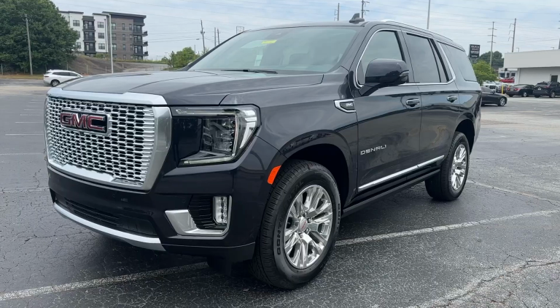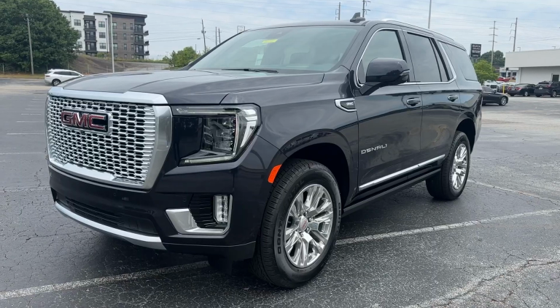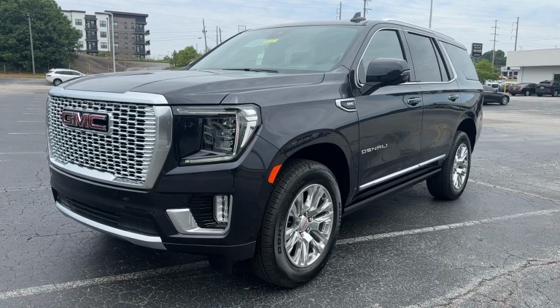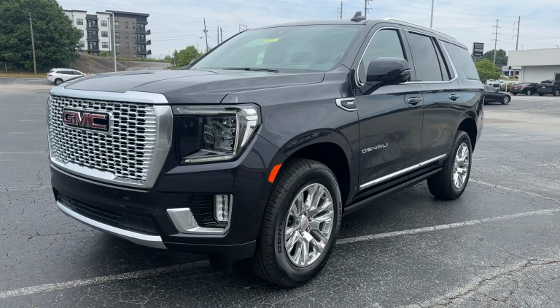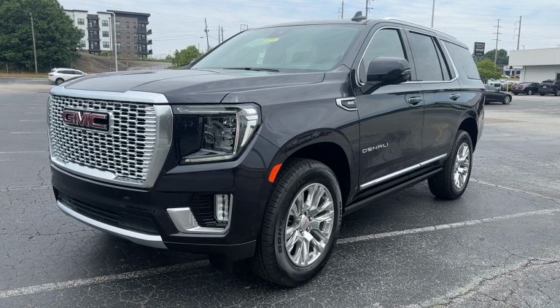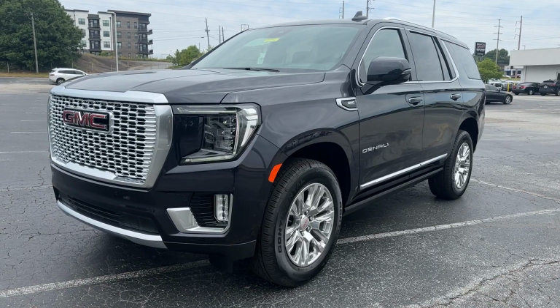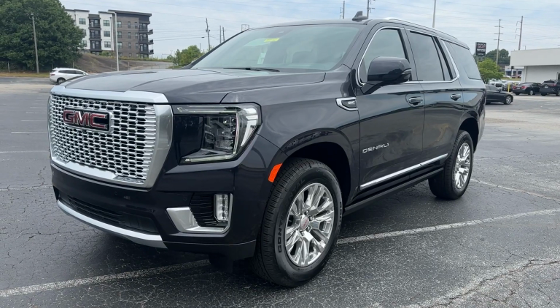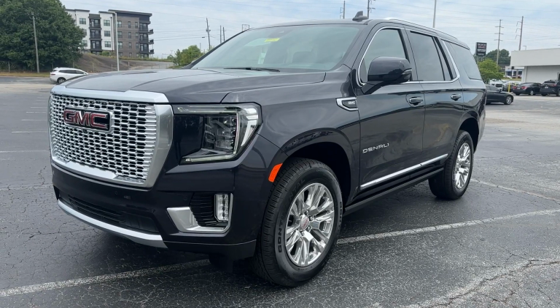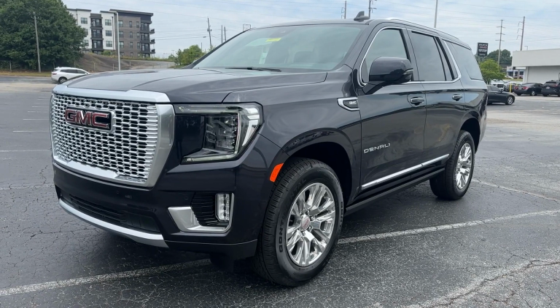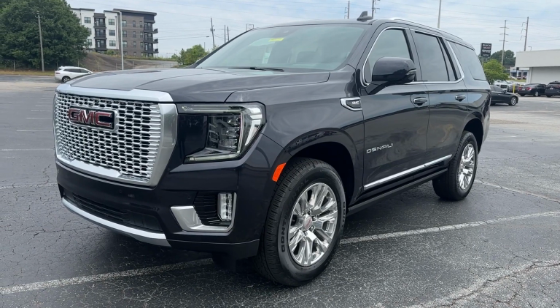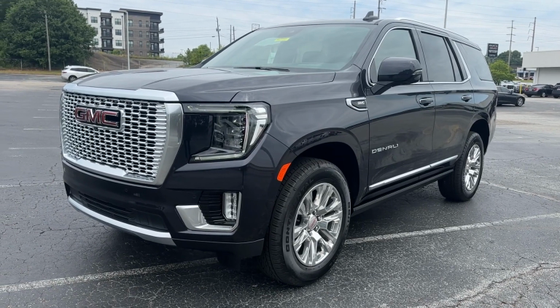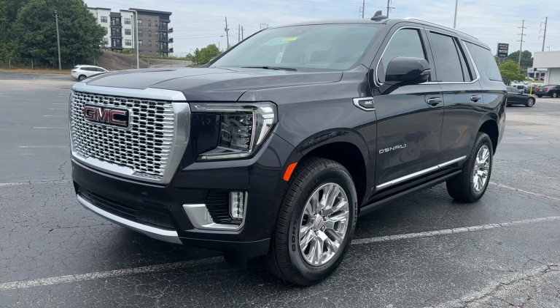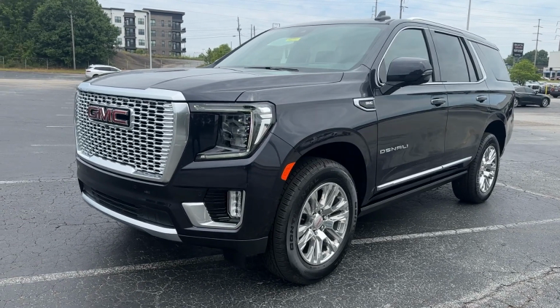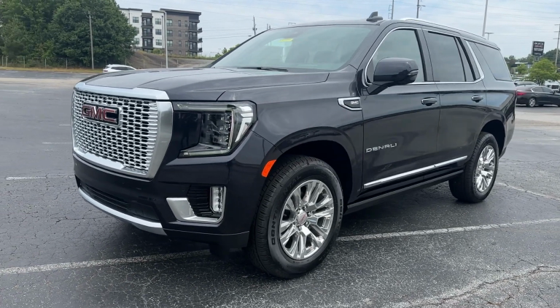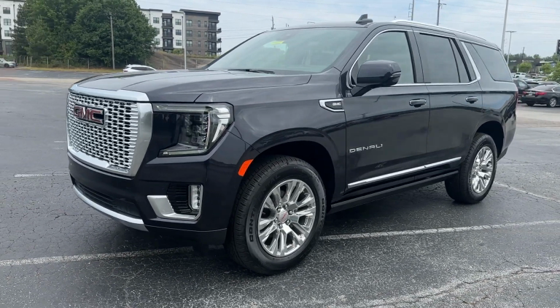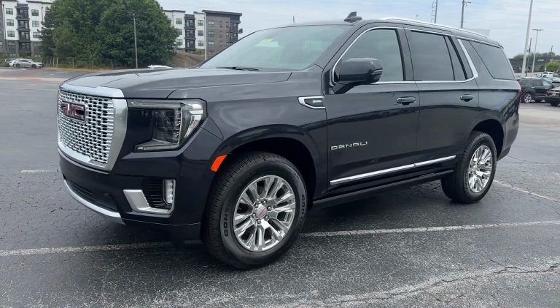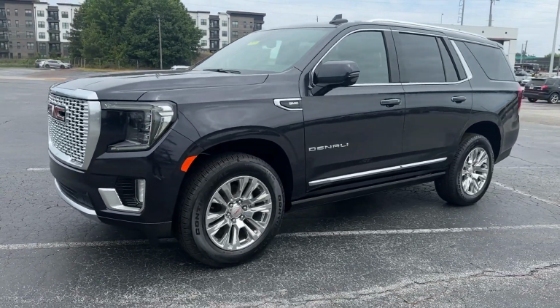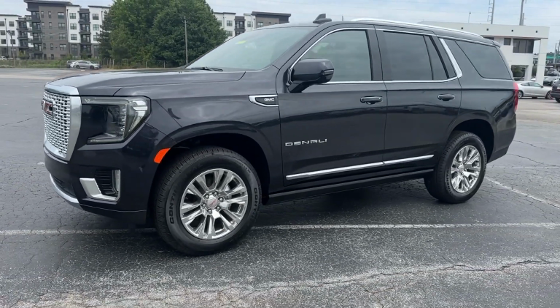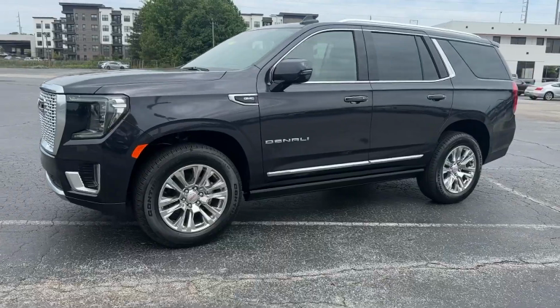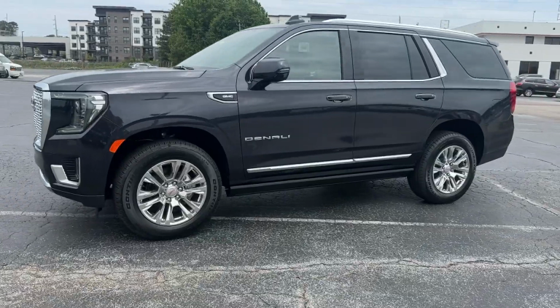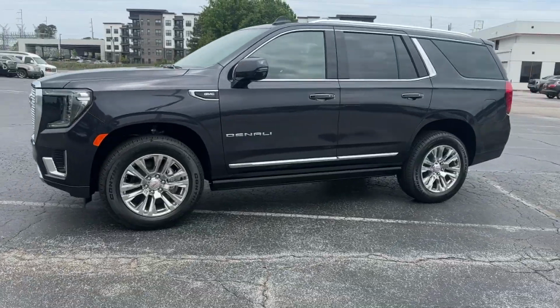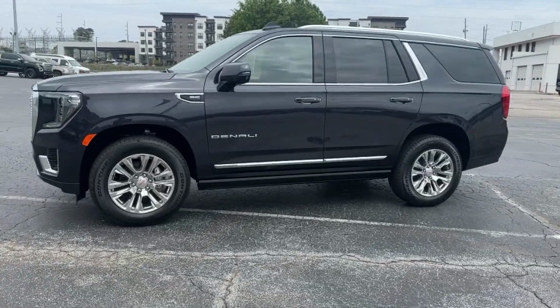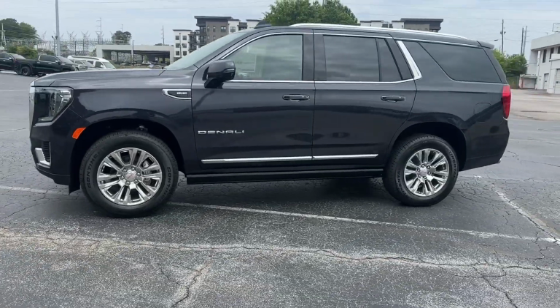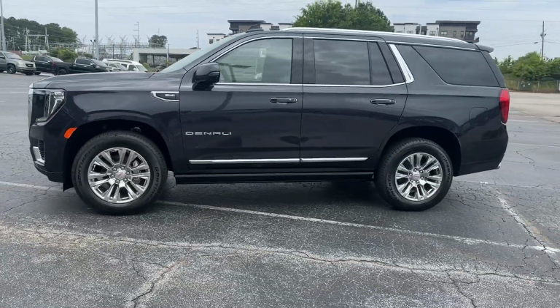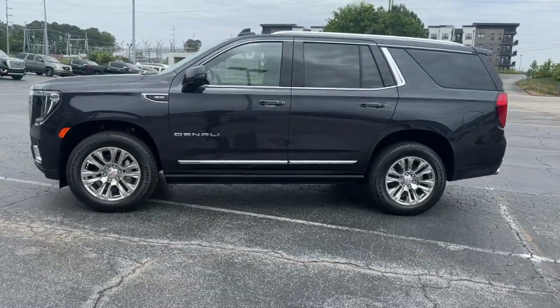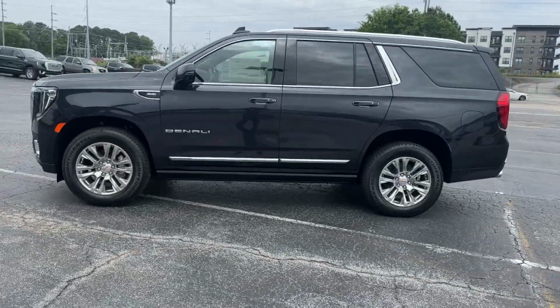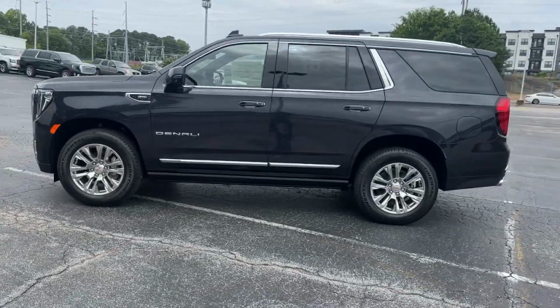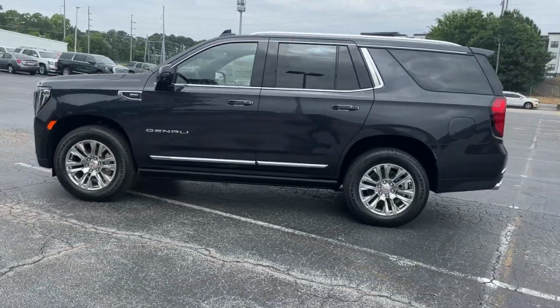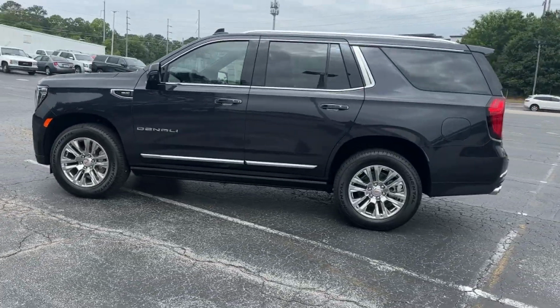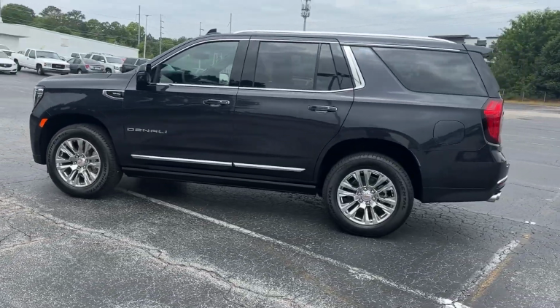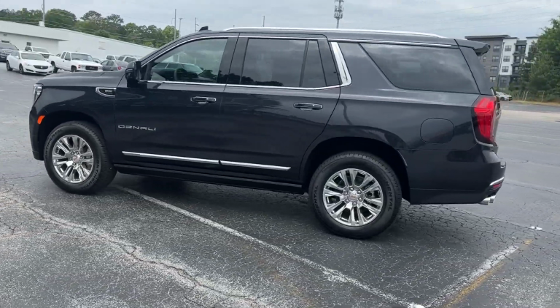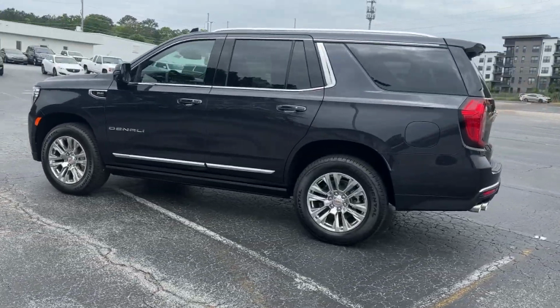You're gonna love the 2024 GMC Yukon. Here's a stylish Yukon that's built to work hard but make it look and feel easy.